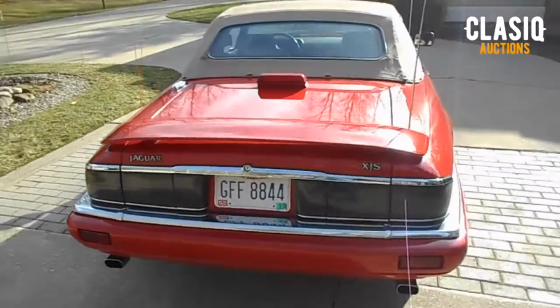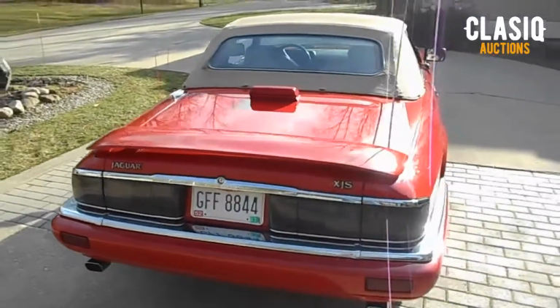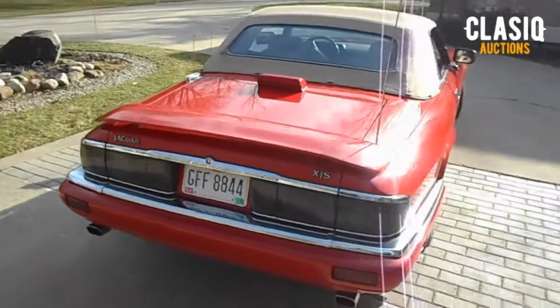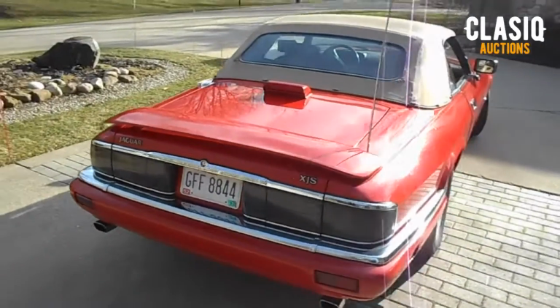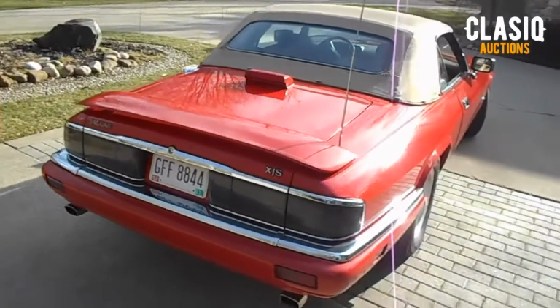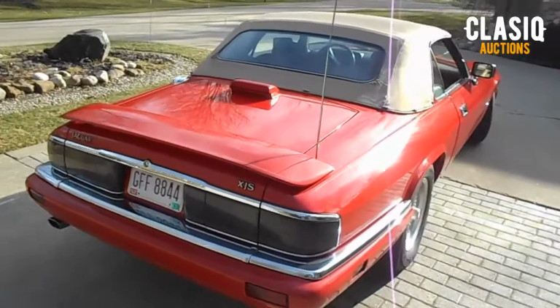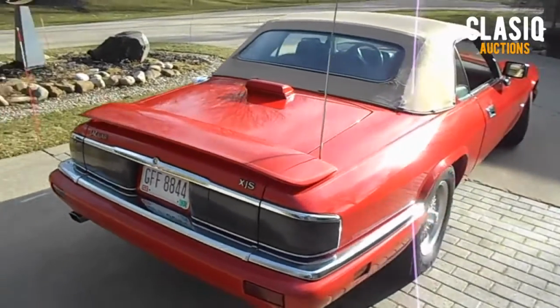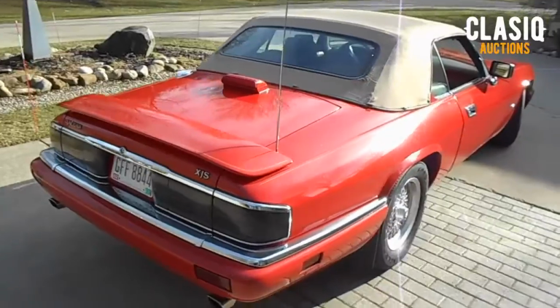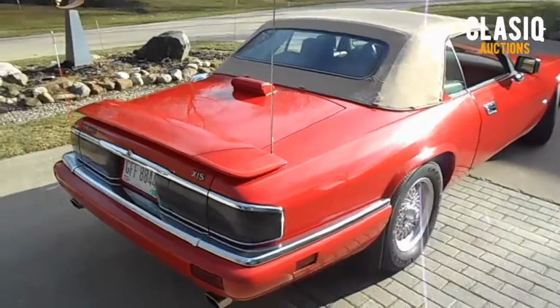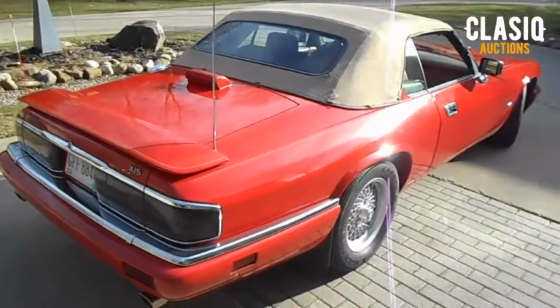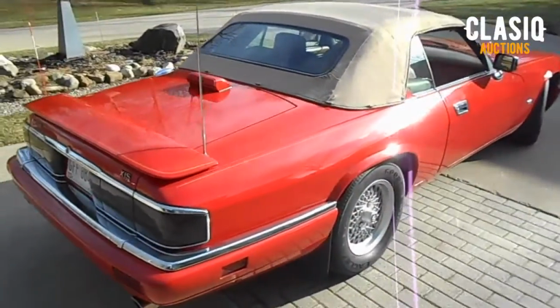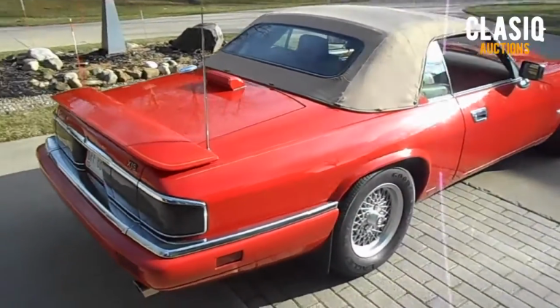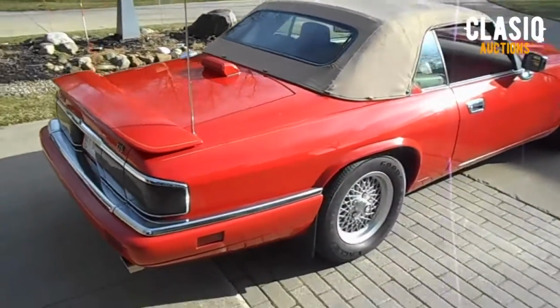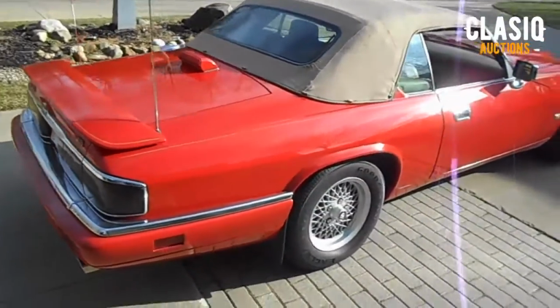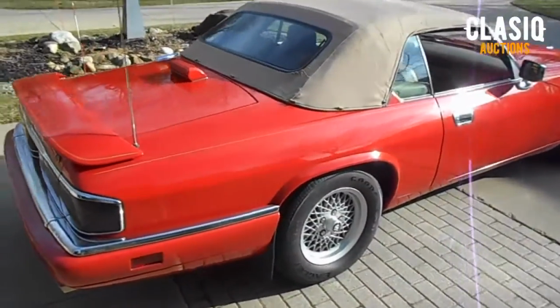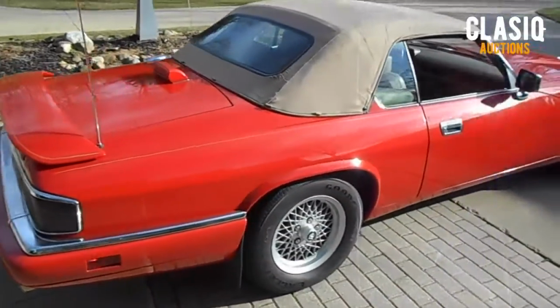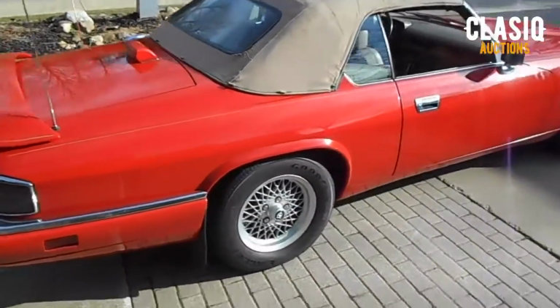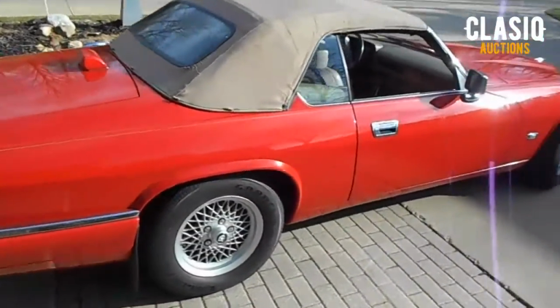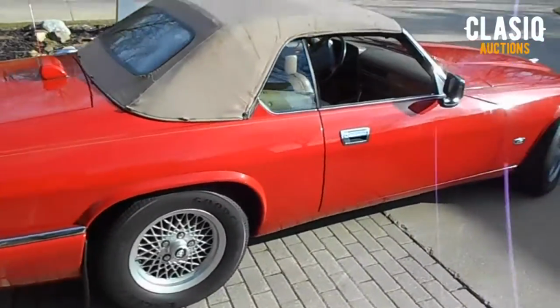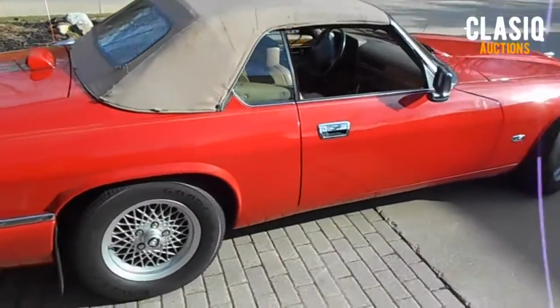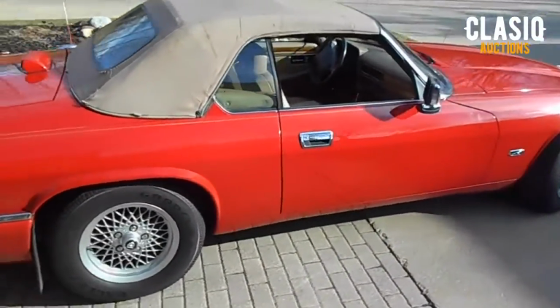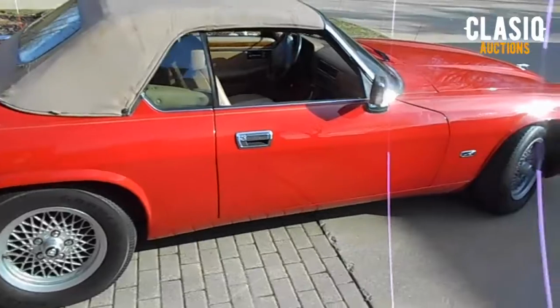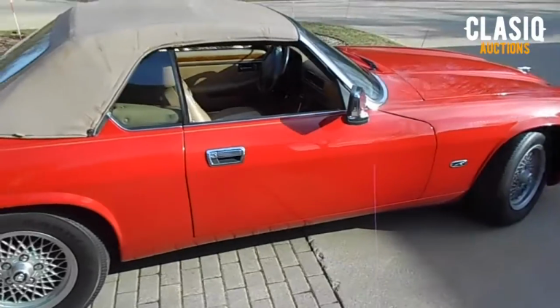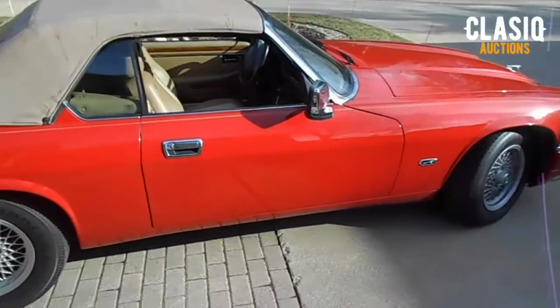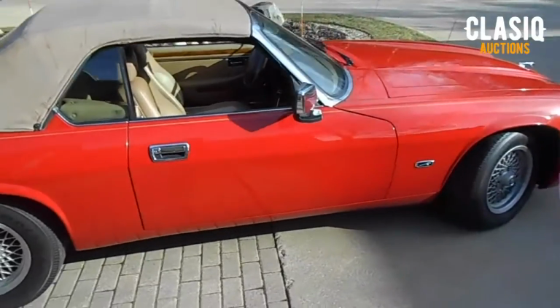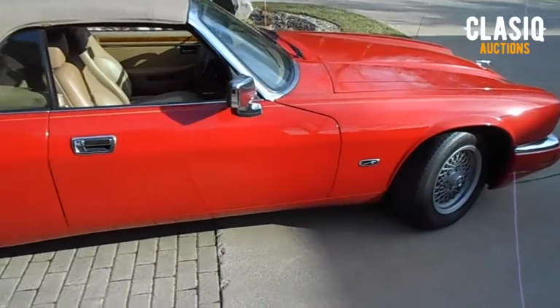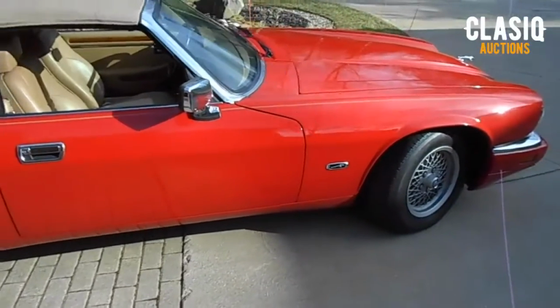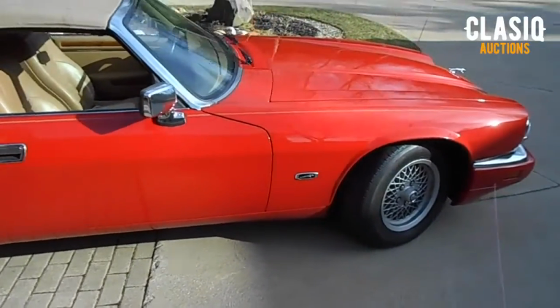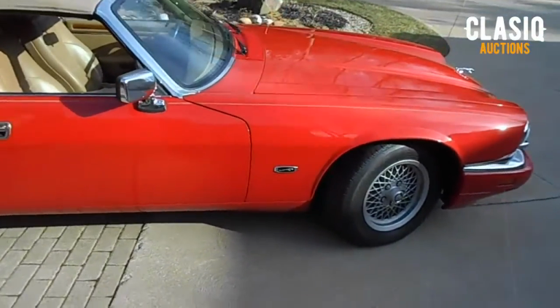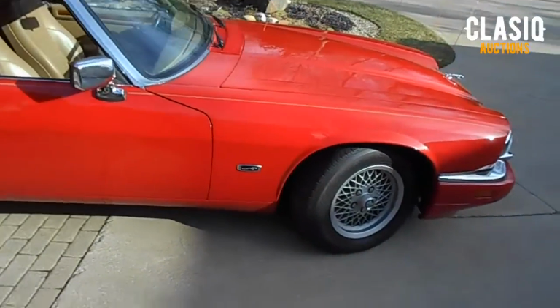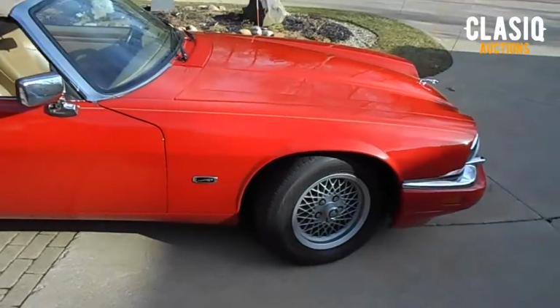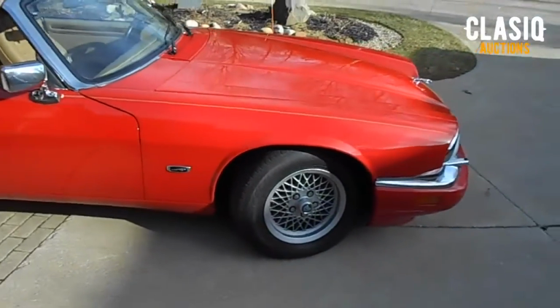The tan top is original and will need repair or replacement in the future. It works fine and the mechanism to deploy the top works just like it should. The boot for the top is in great condition.